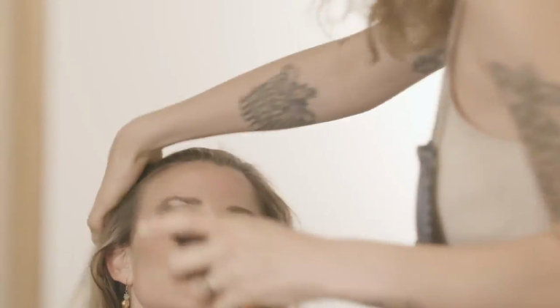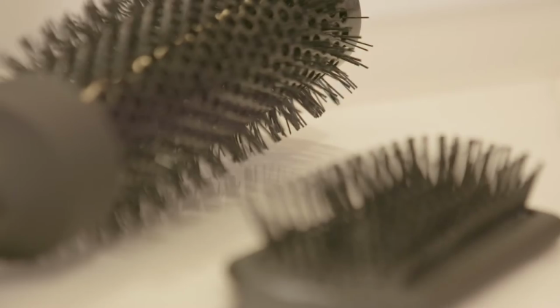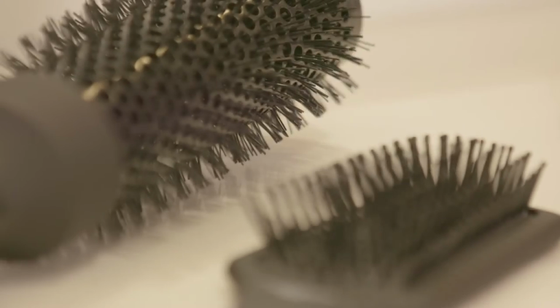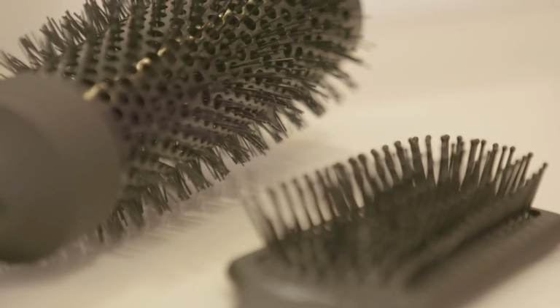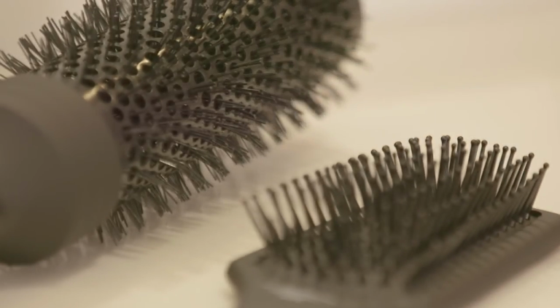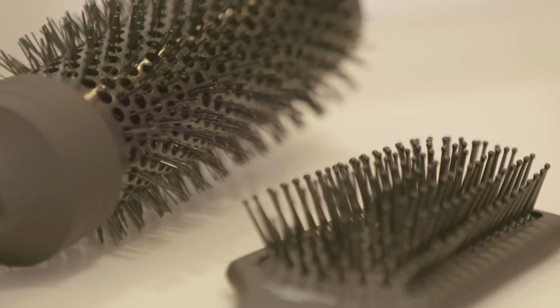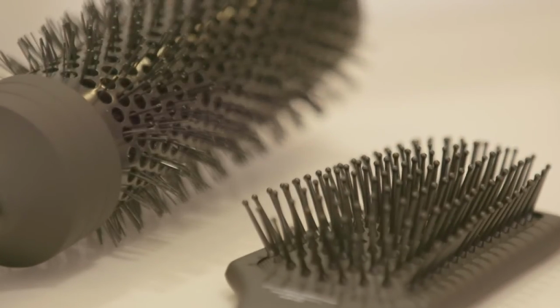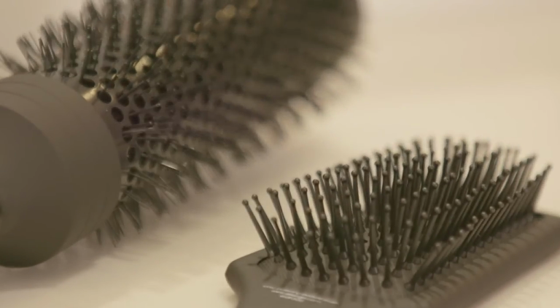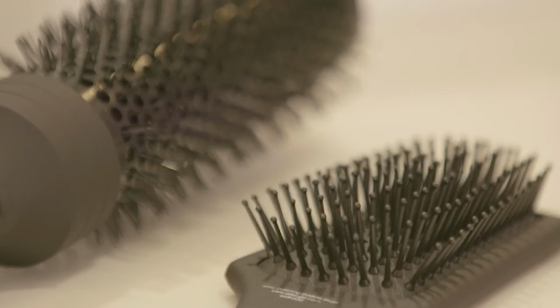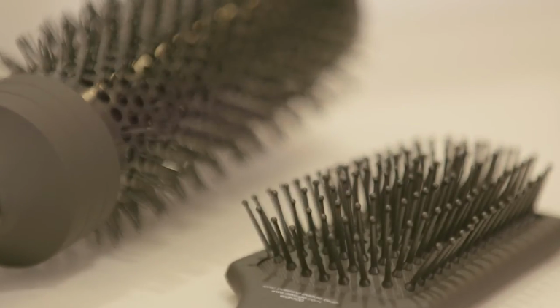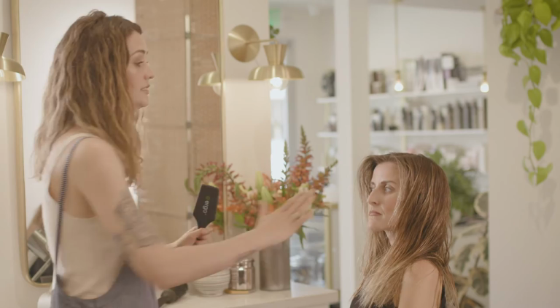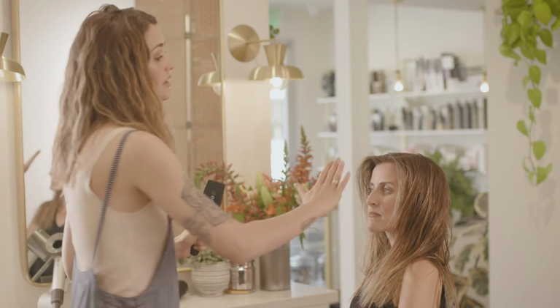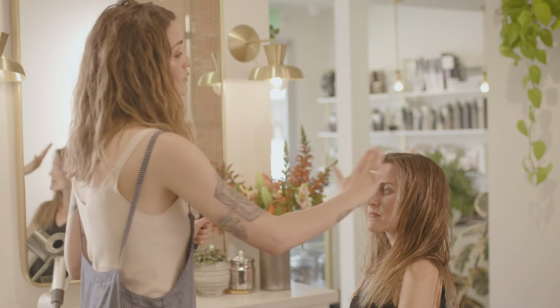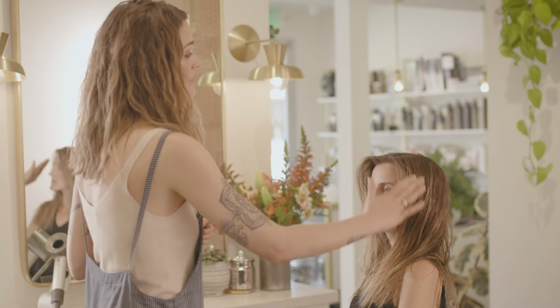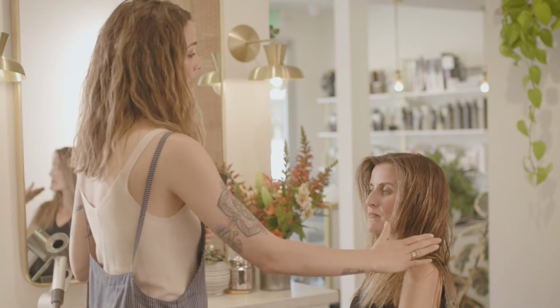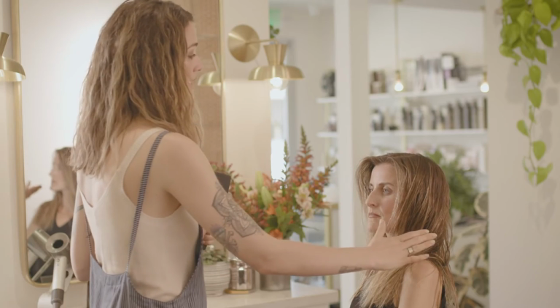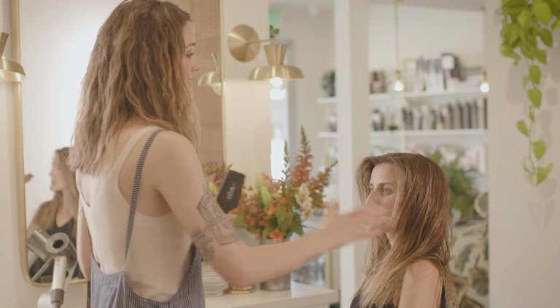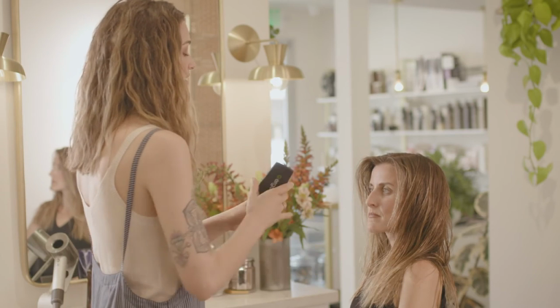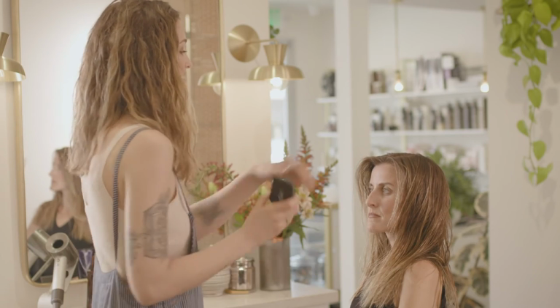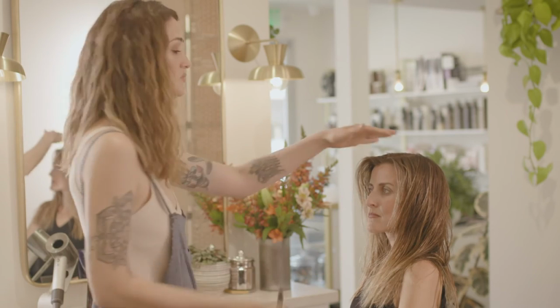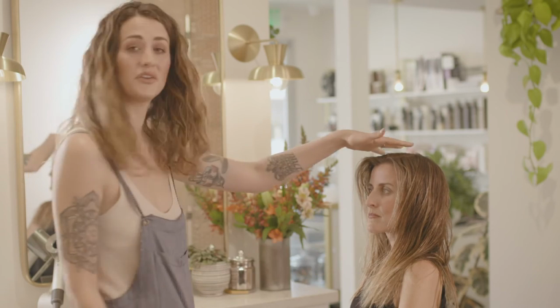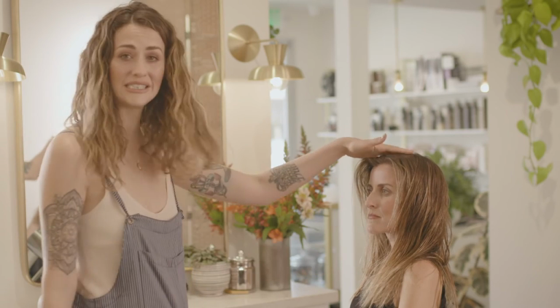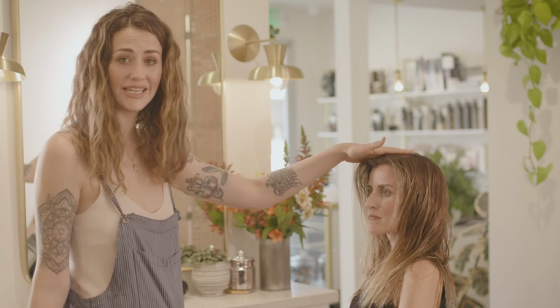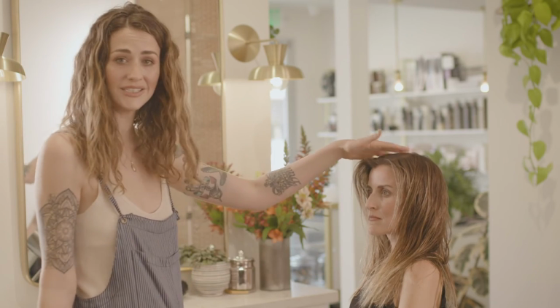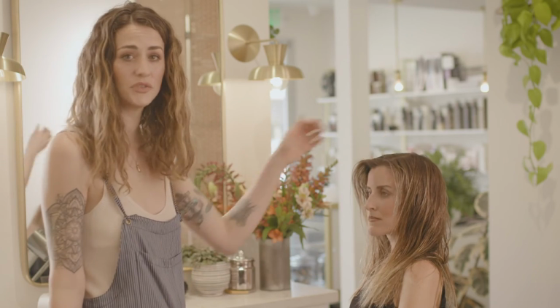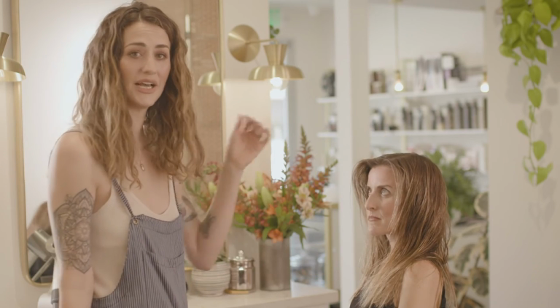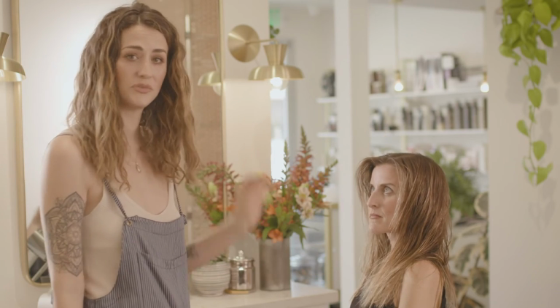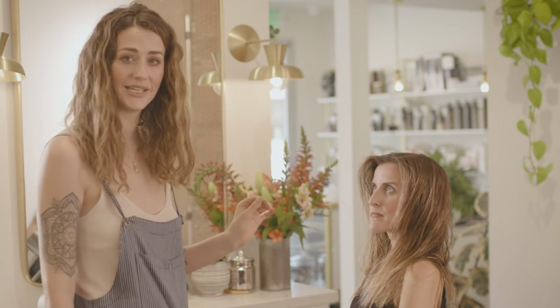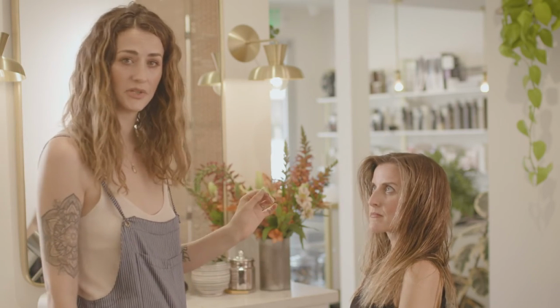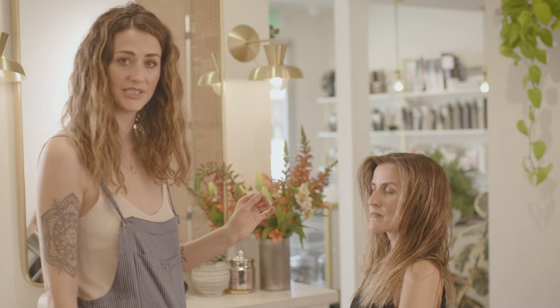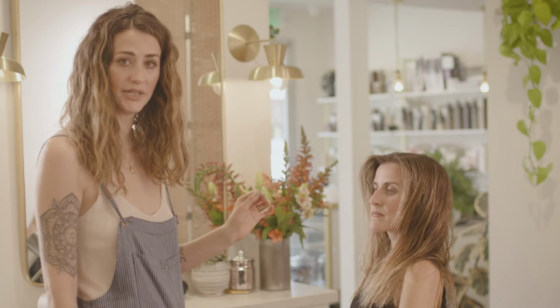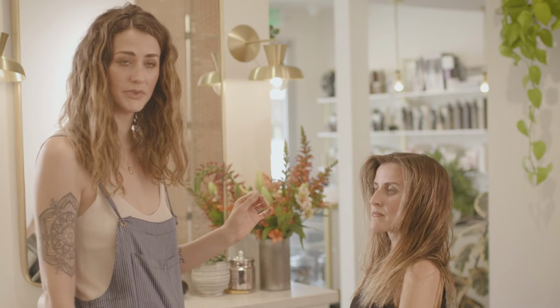Doing a rough dry, I always start around the hairline. This is what you're going to see, so you want that to be as perfect as possible.